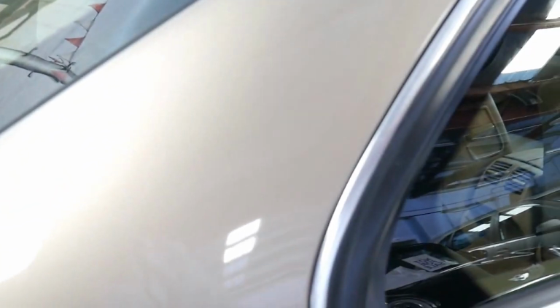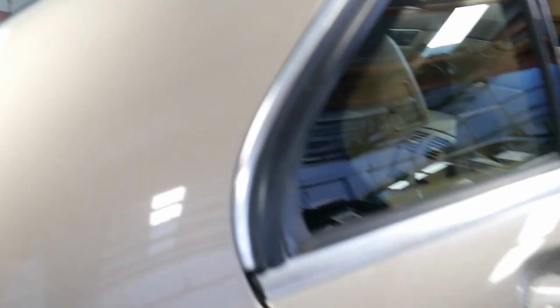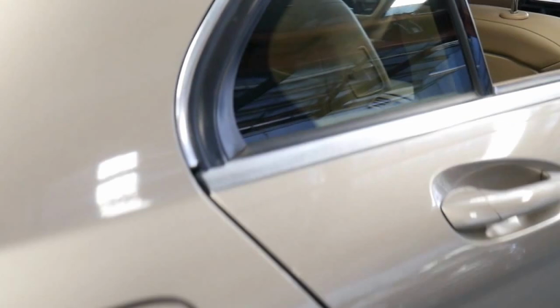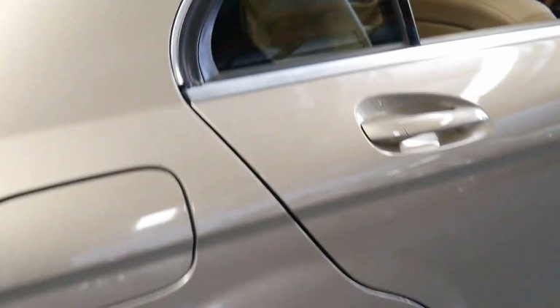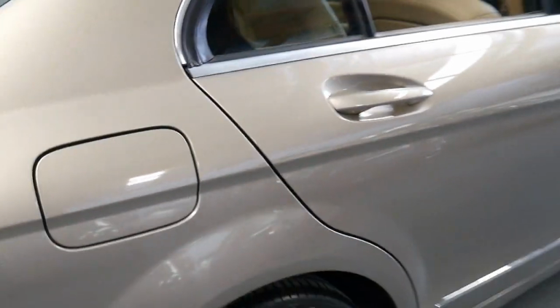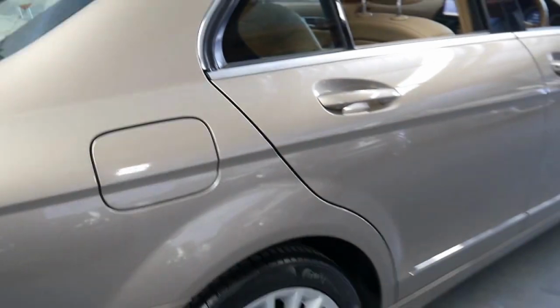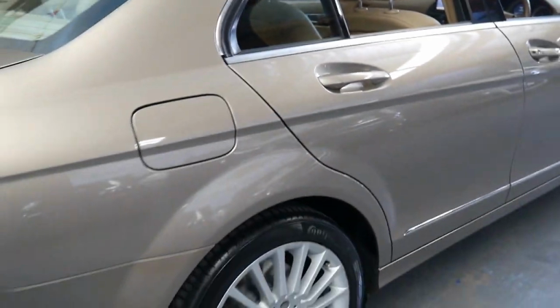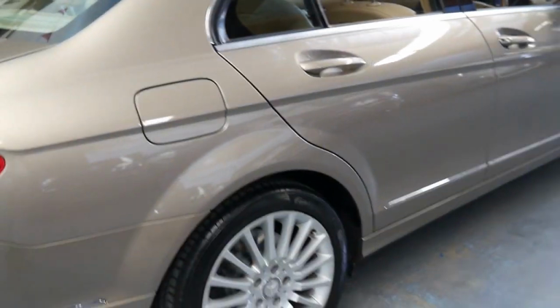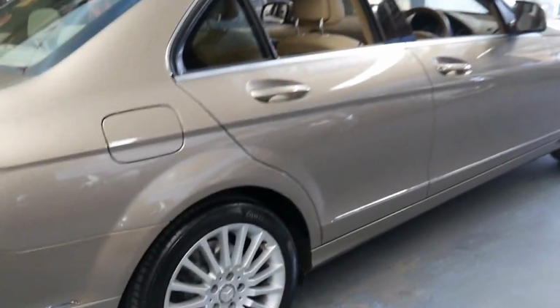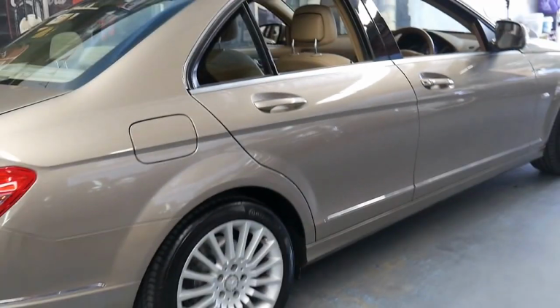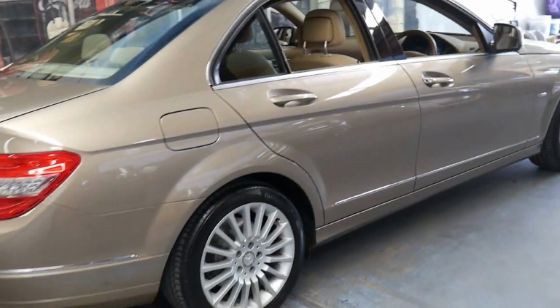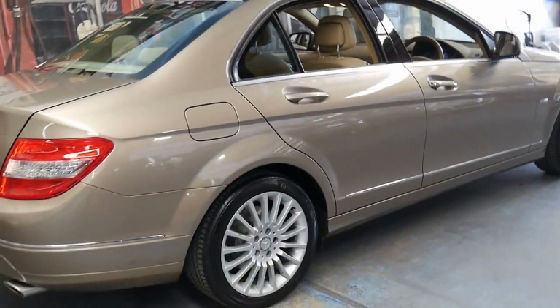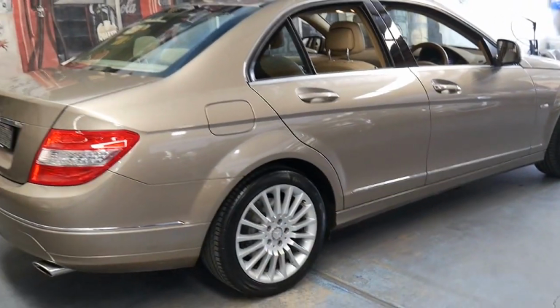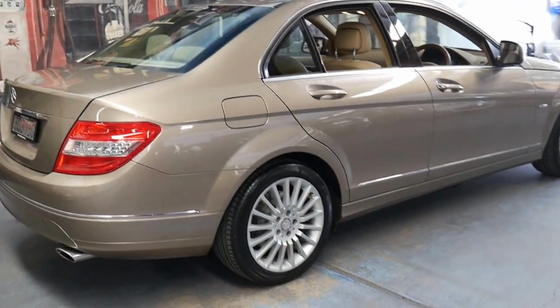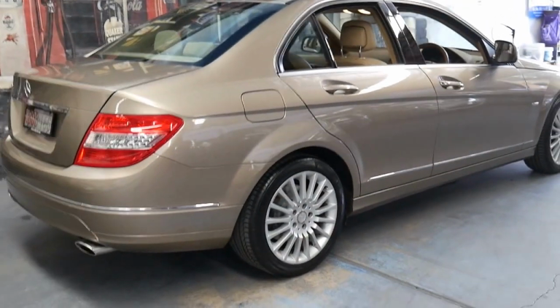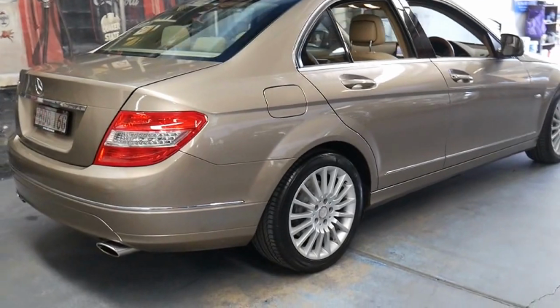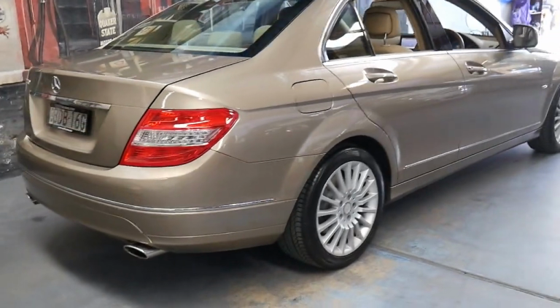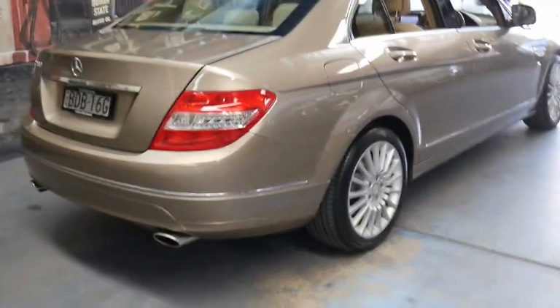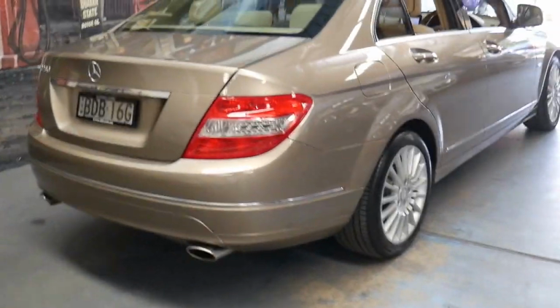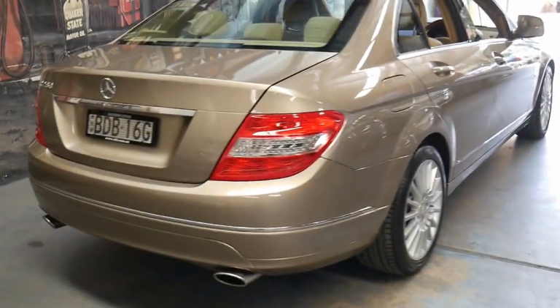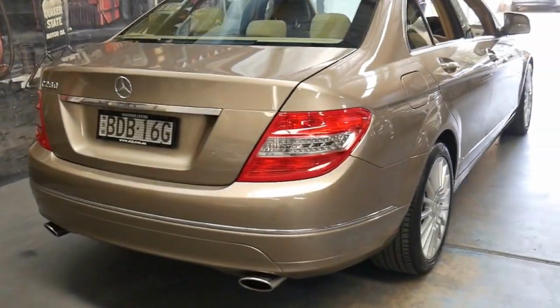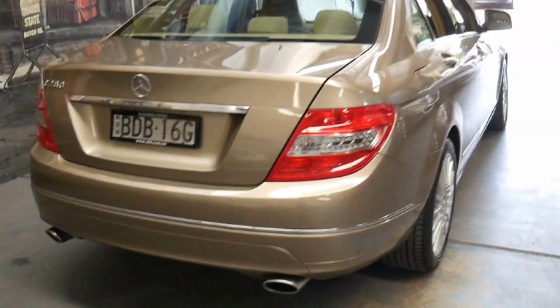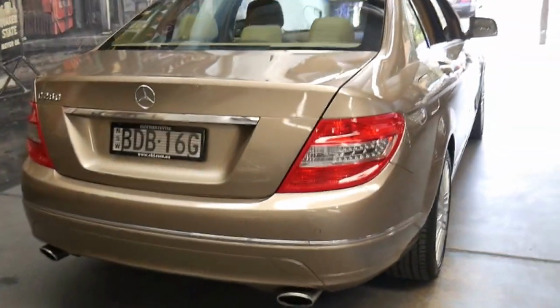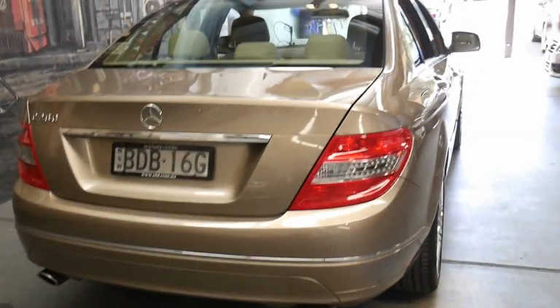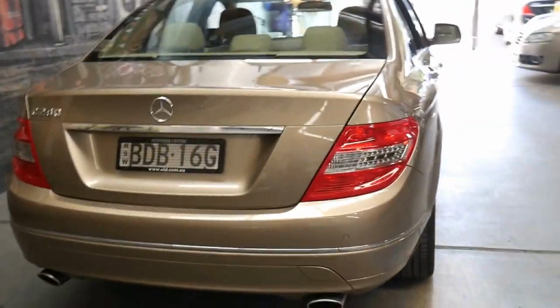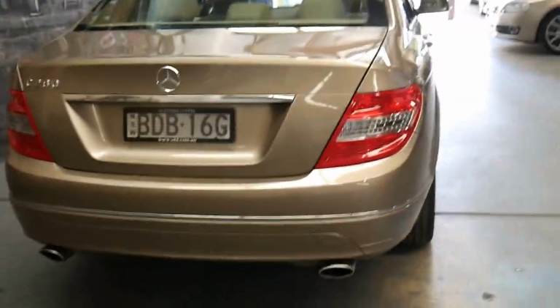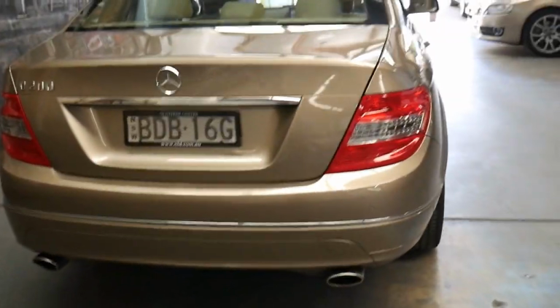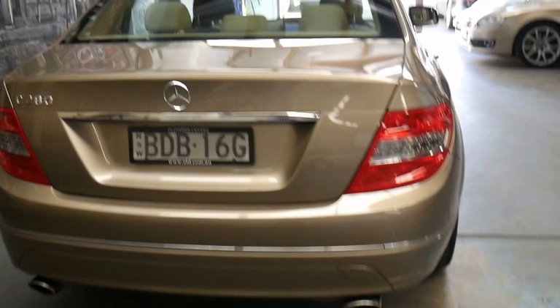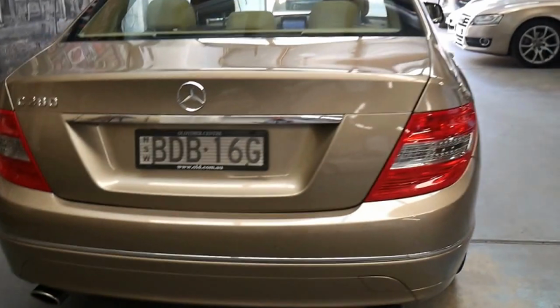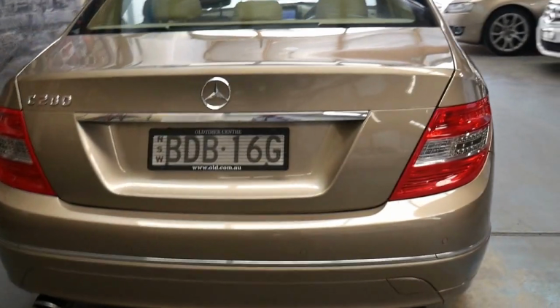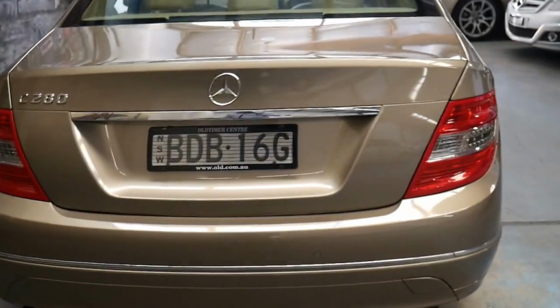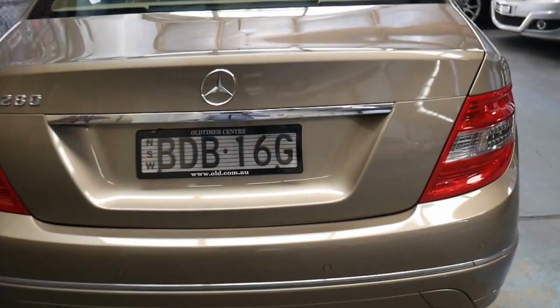I actually used to have a 2007 model C280 Elegance just like this one, and it was easily one of the best cars I've had — reliable, economical, fast. You've got the beautiful smooth V6 engine.